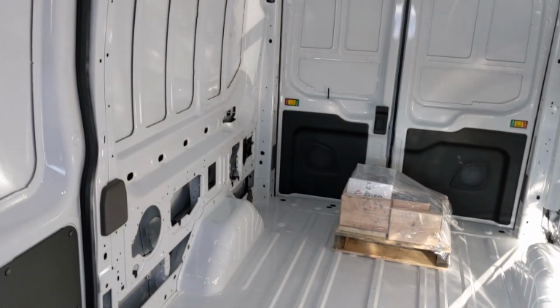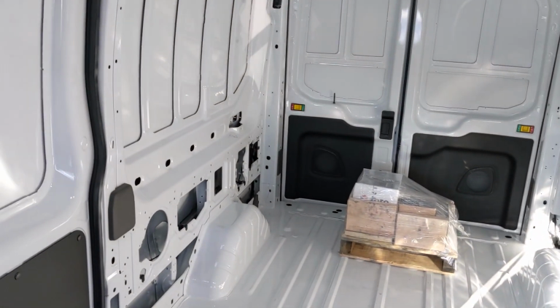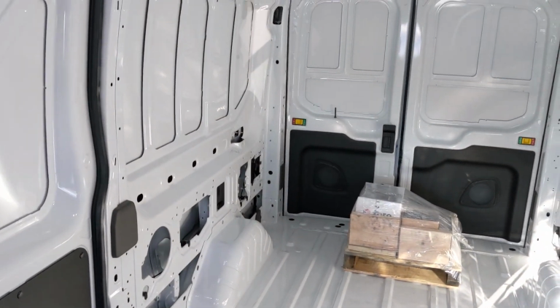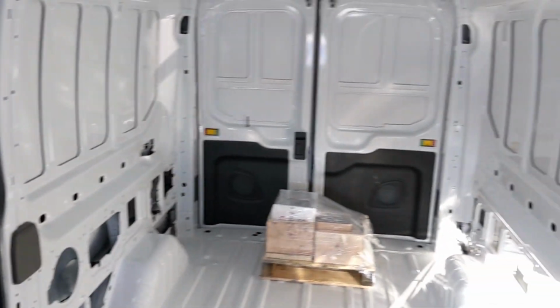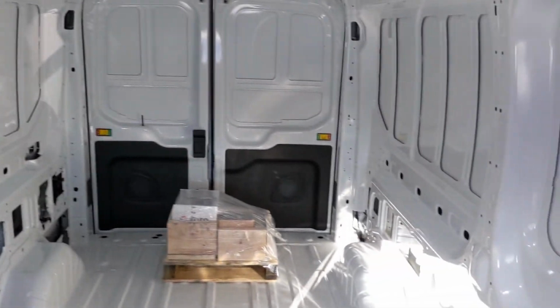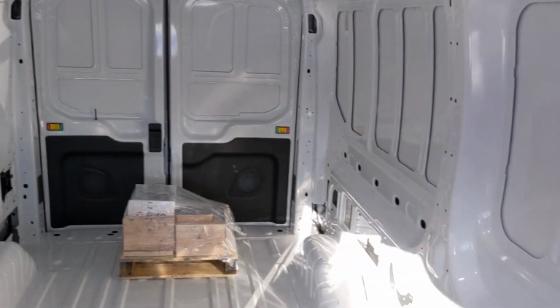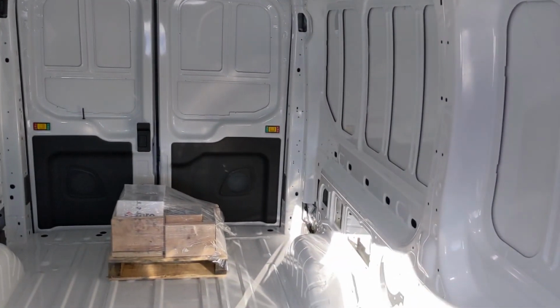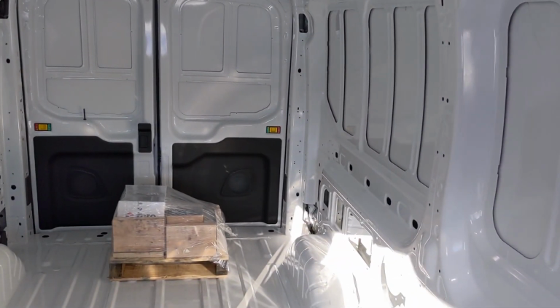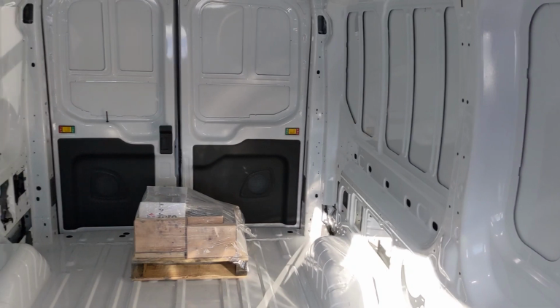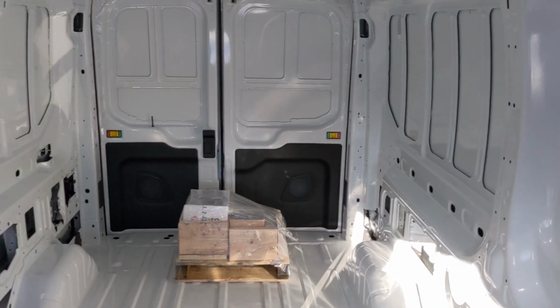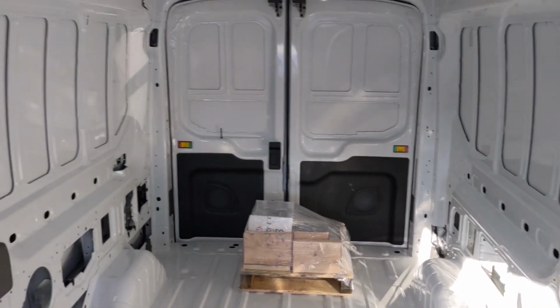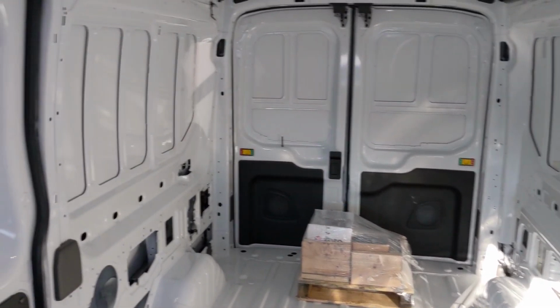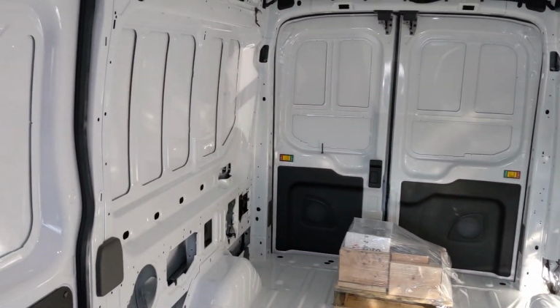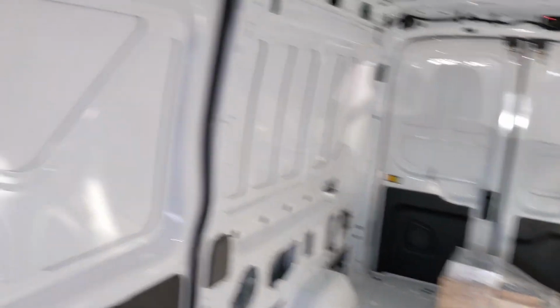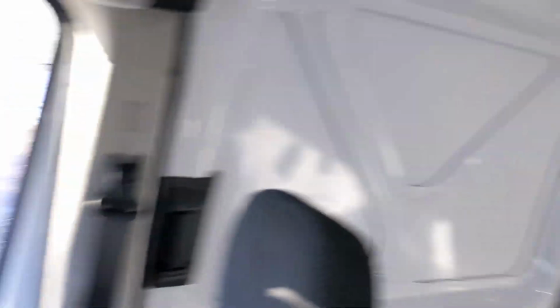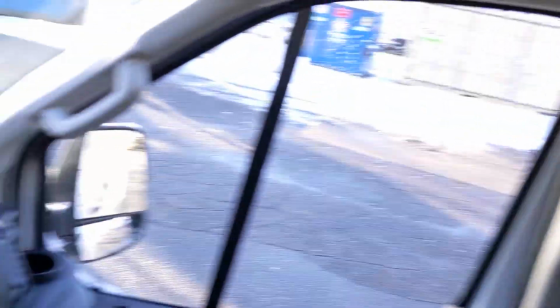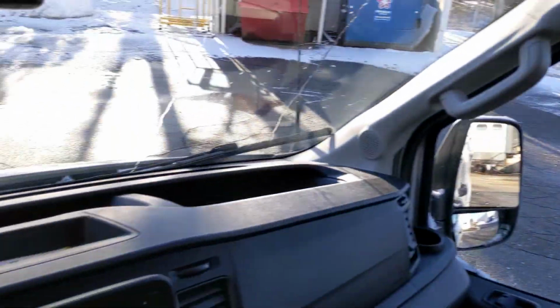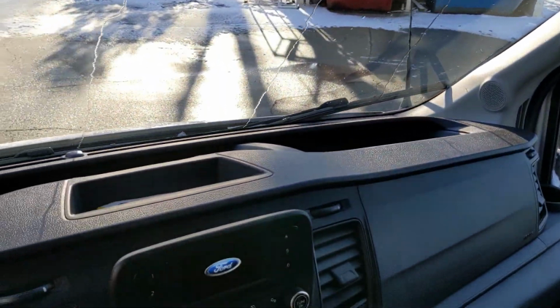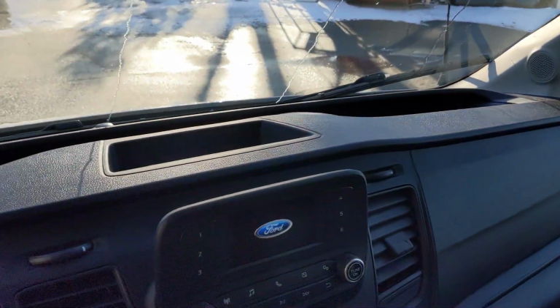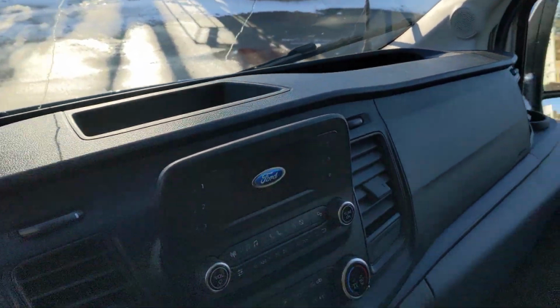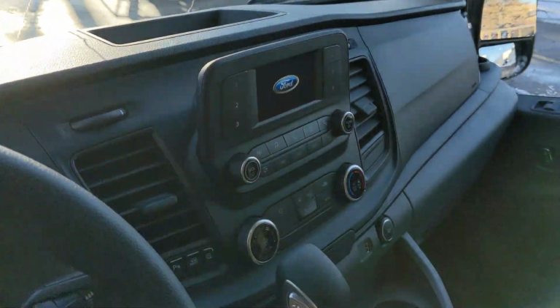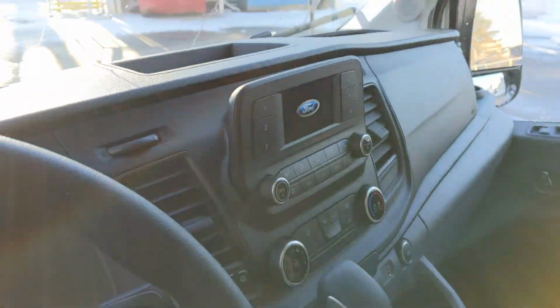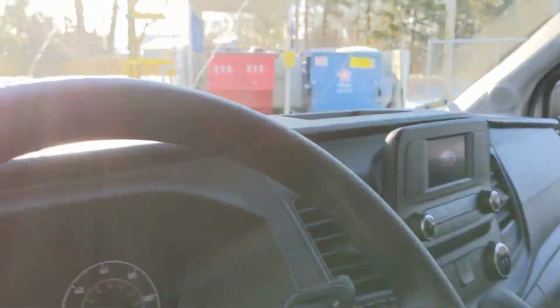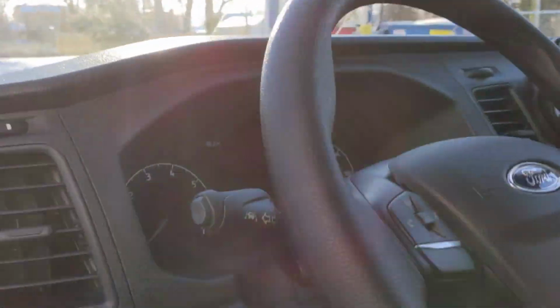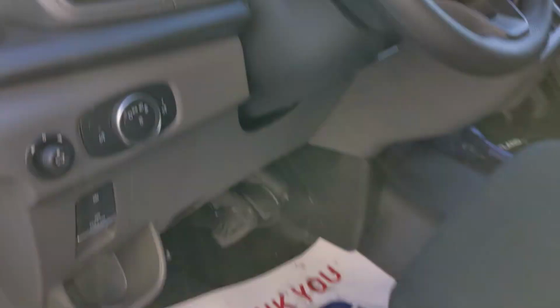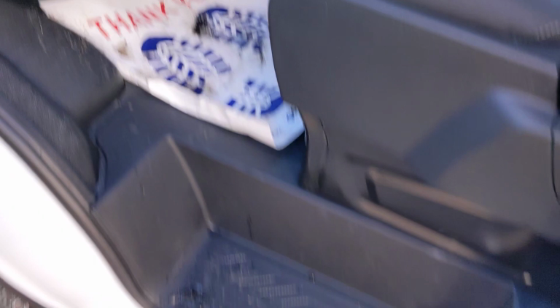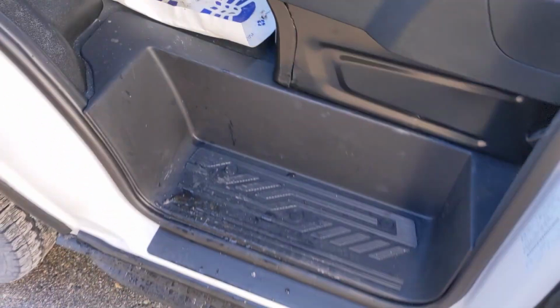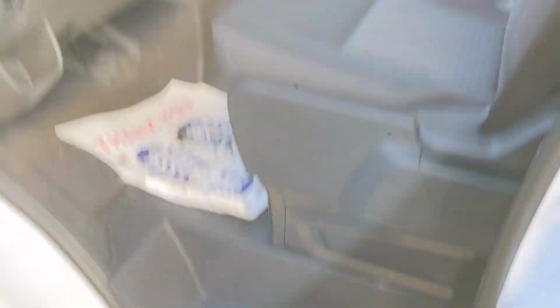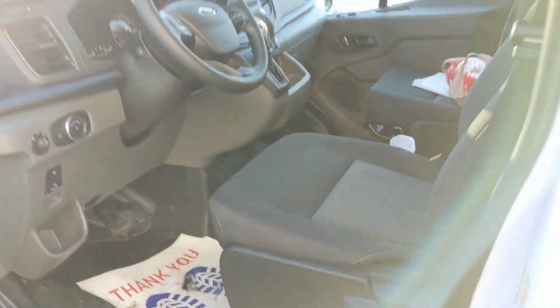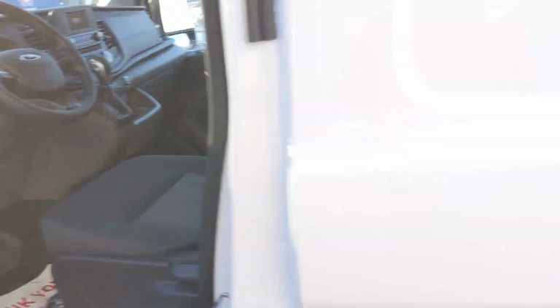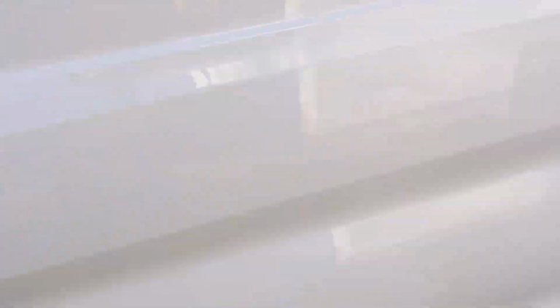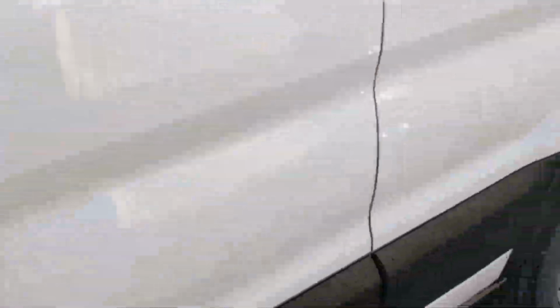If you look in the back there are no floors, there are no walls, but overall it's a place where you can get a lot of work done. The seats are comfortable. Nice little step up to get into the van.